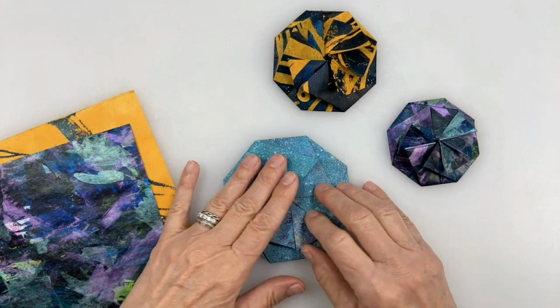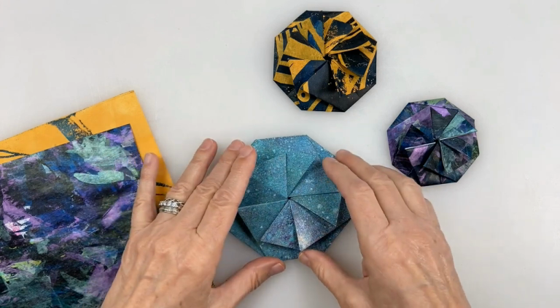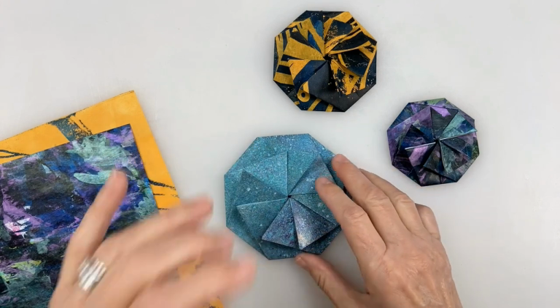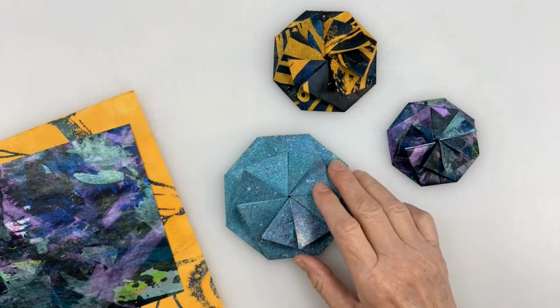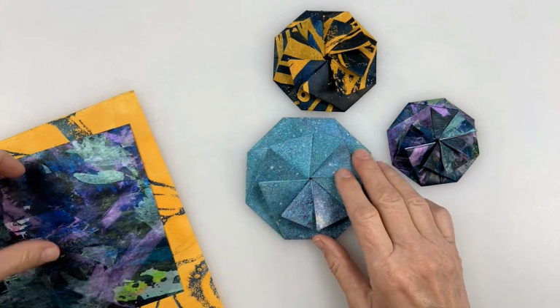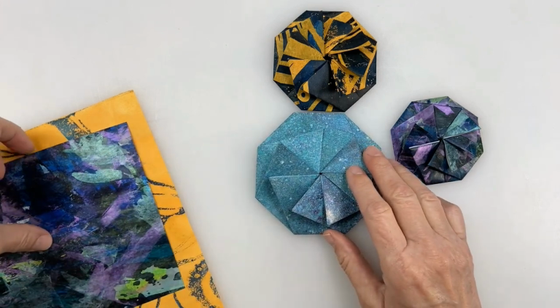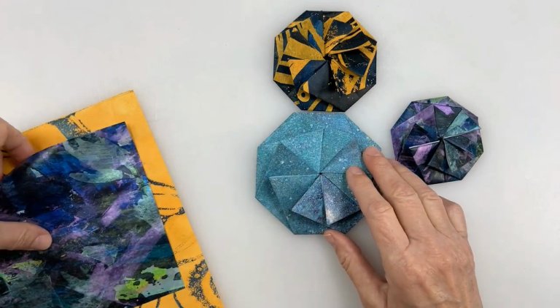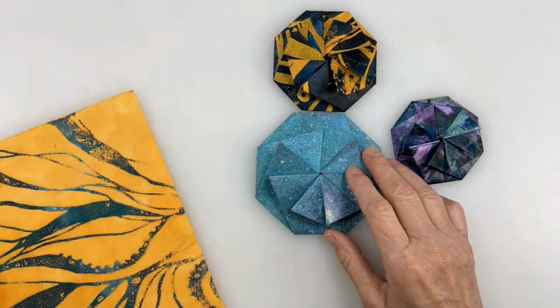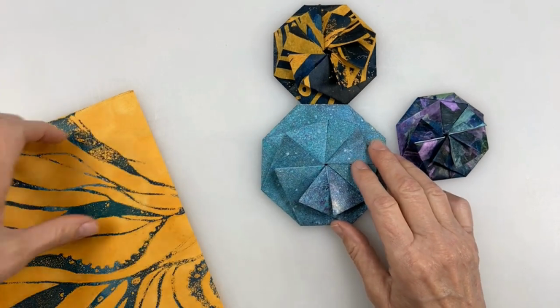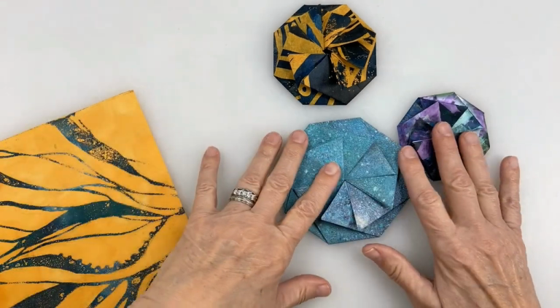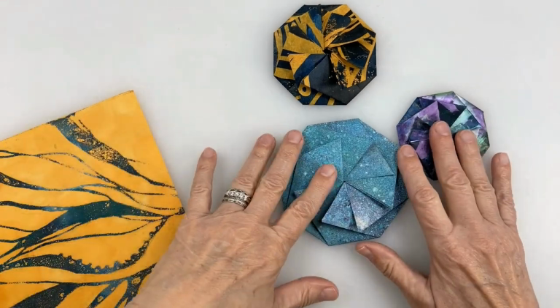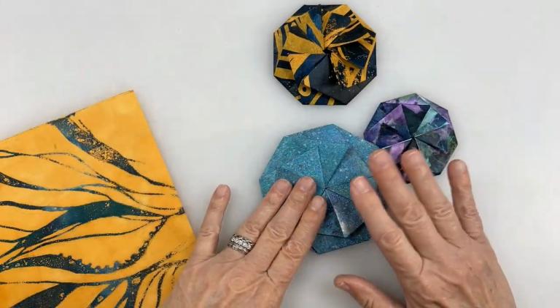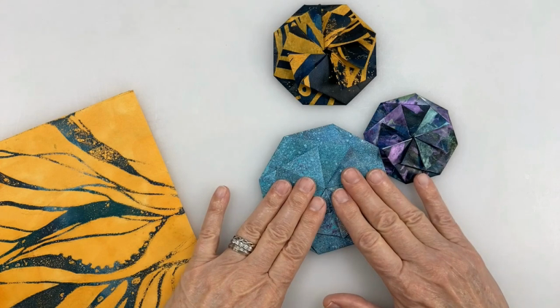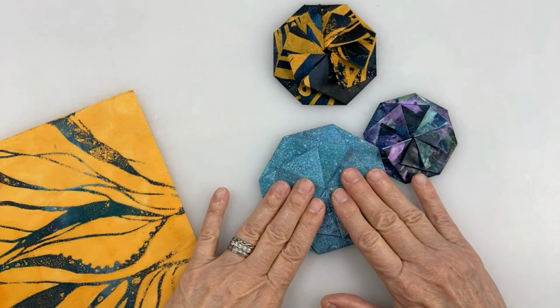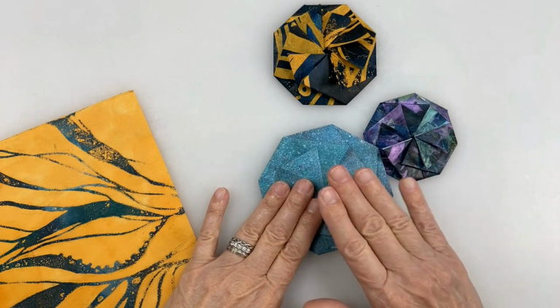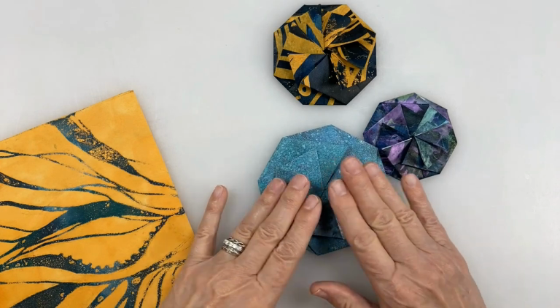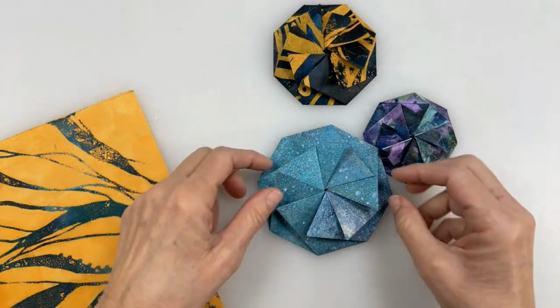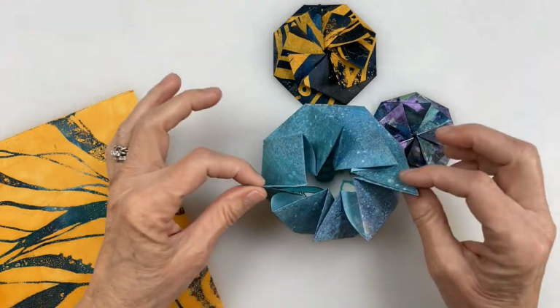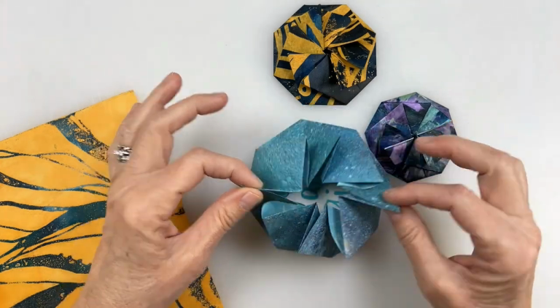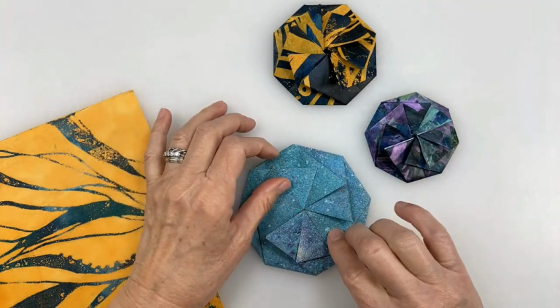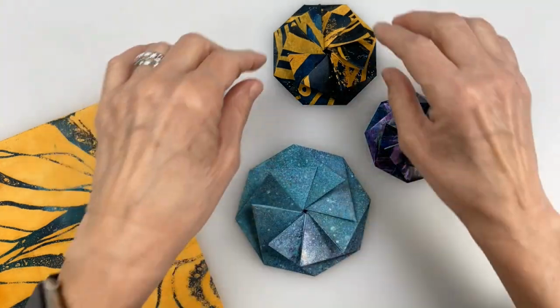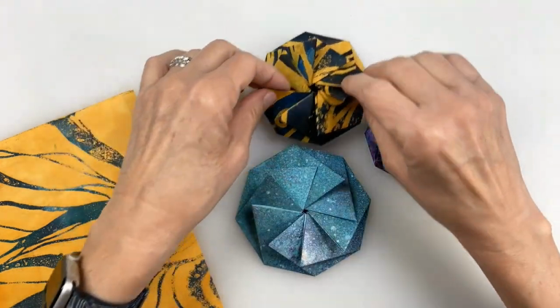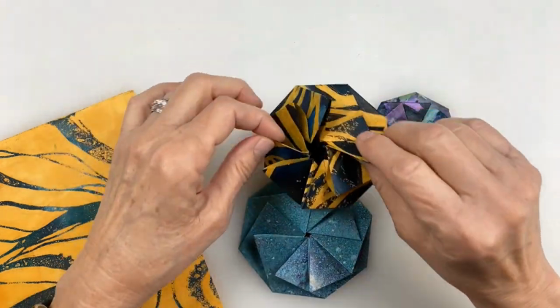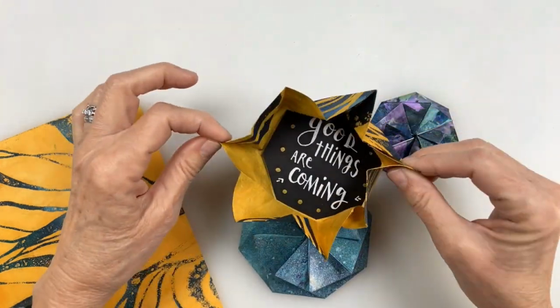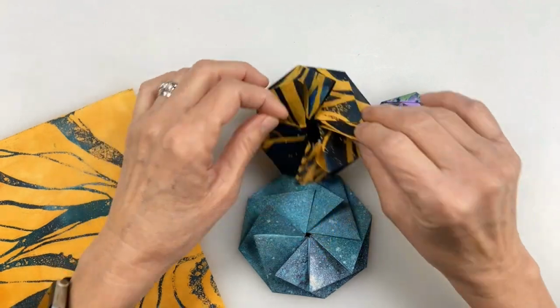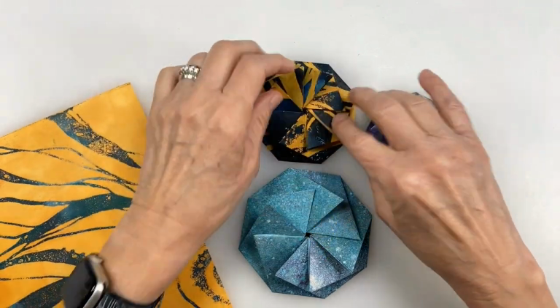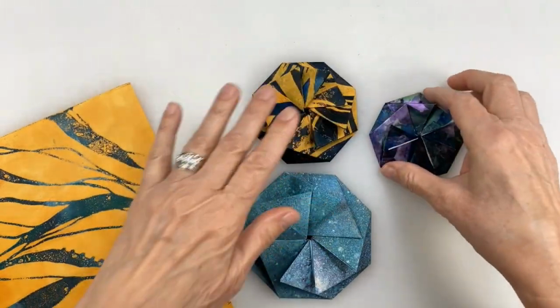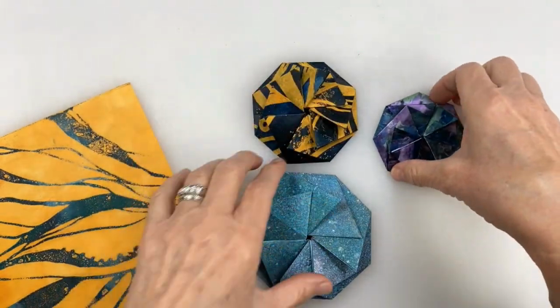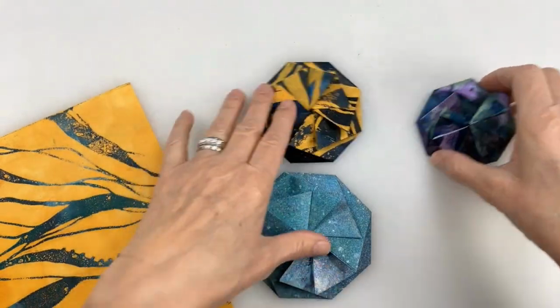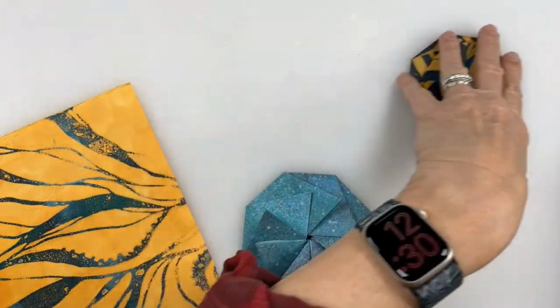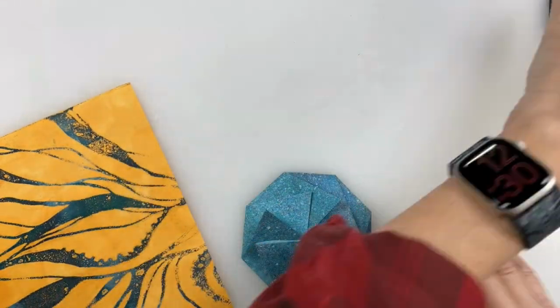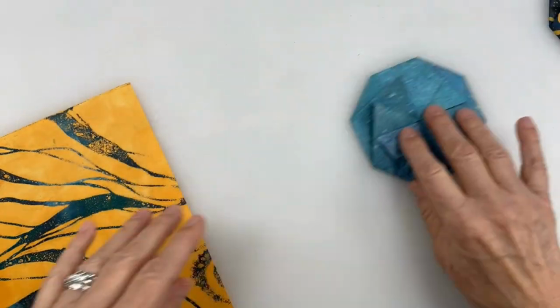I'm going to show you how I do it out of my rice paper, jelly-printed rice paper. You don't need to do this with double-sided paper because the folds are only on one side, but the rice paper is nice and strong, so I'm going to show you how I fold that.